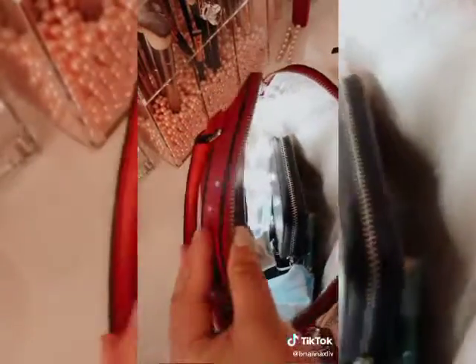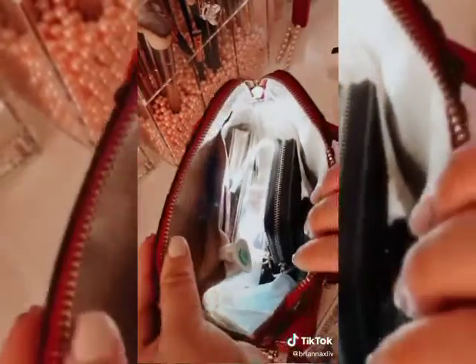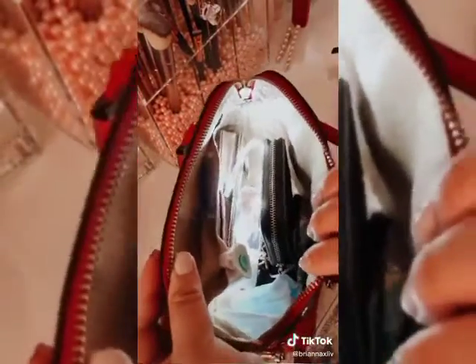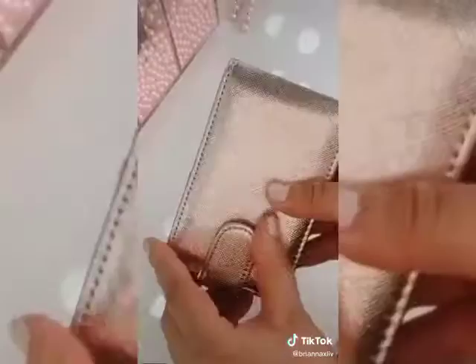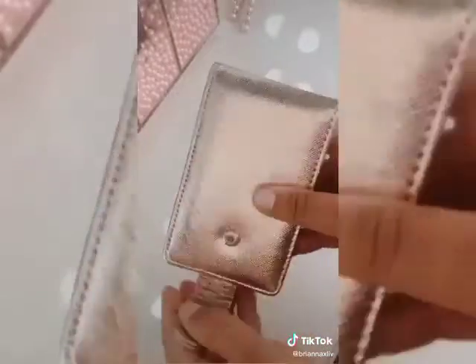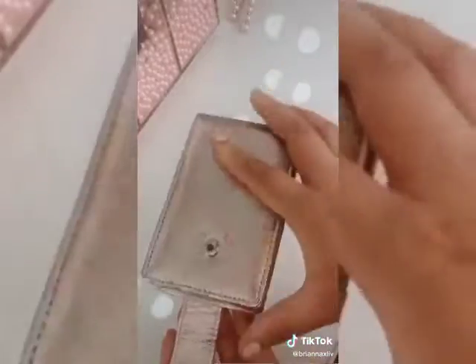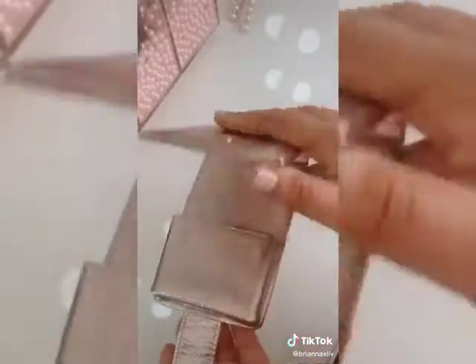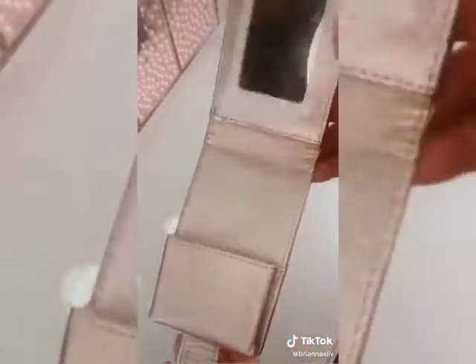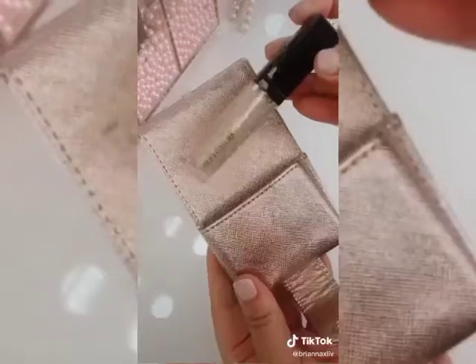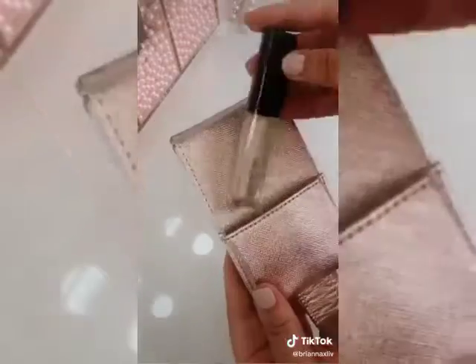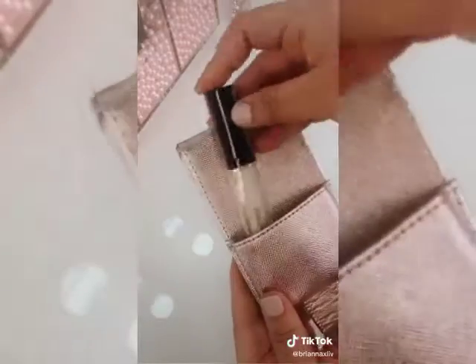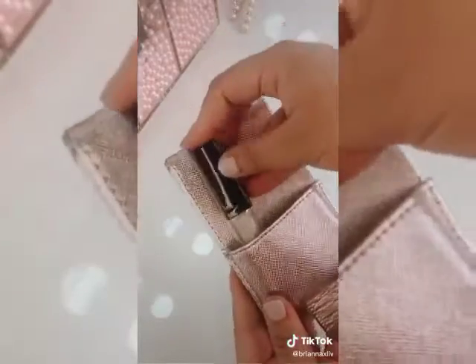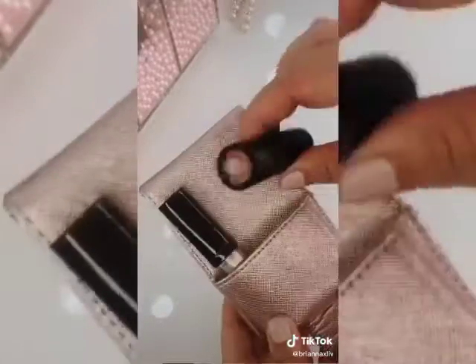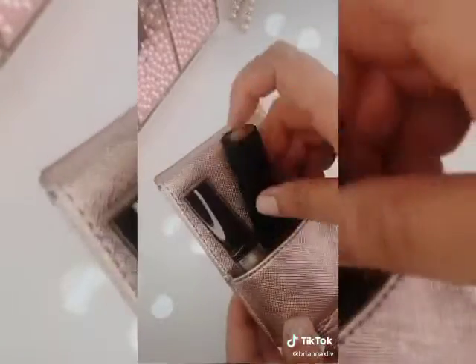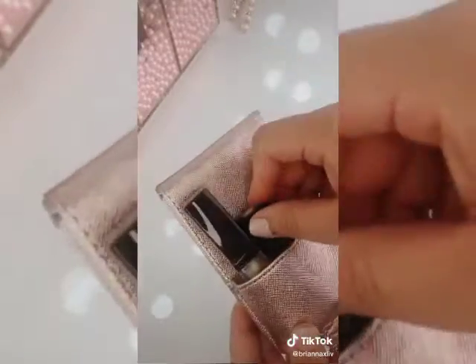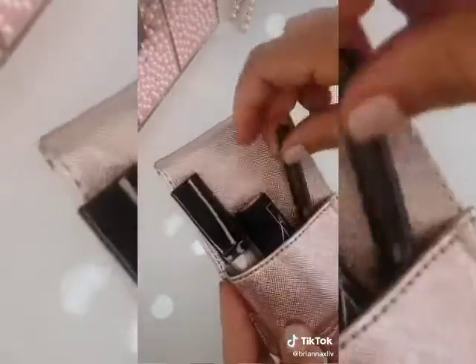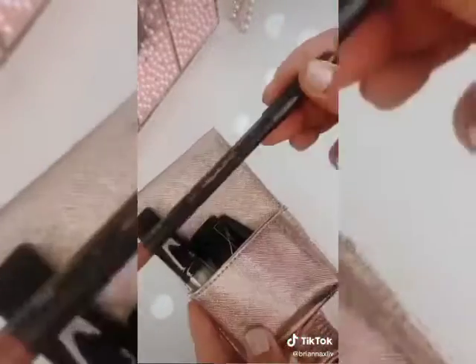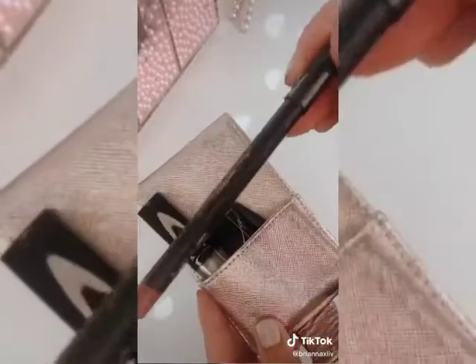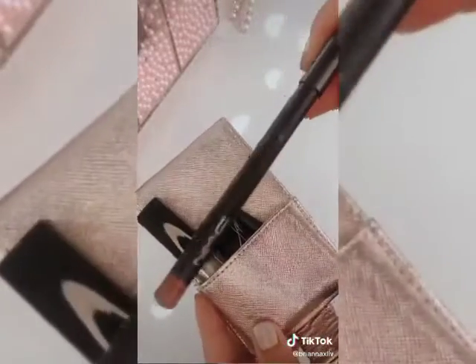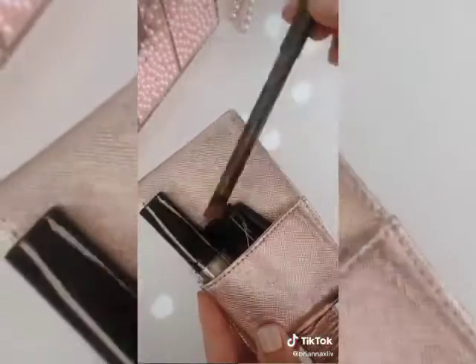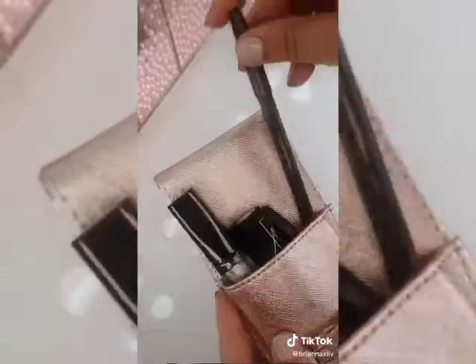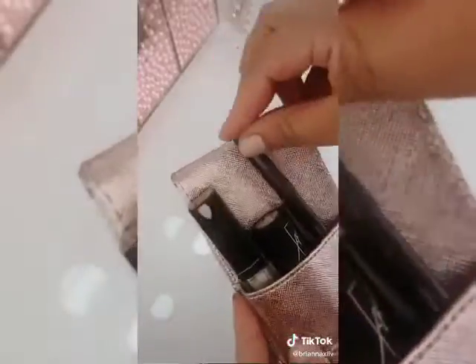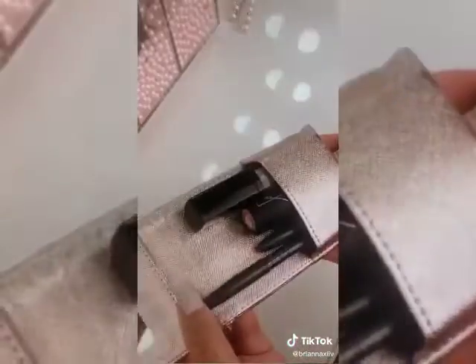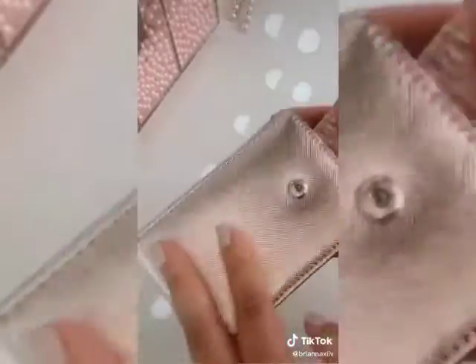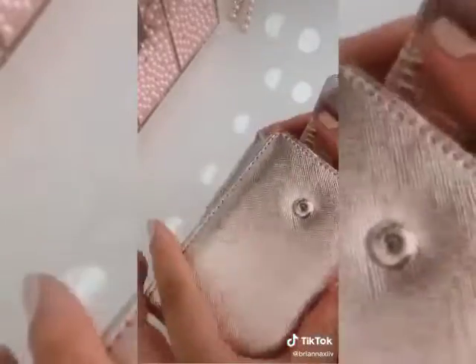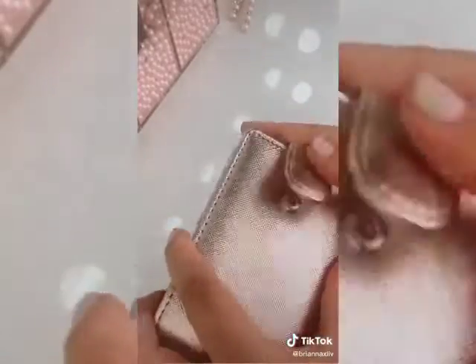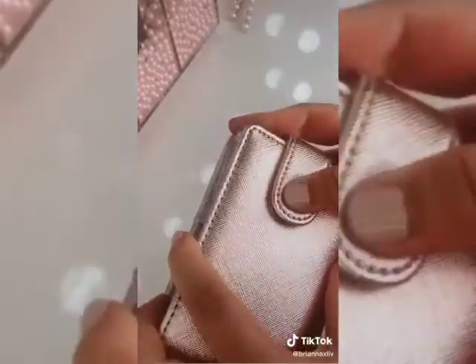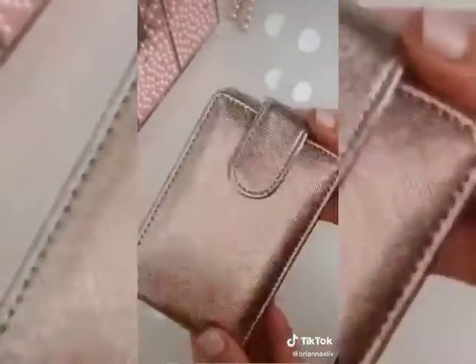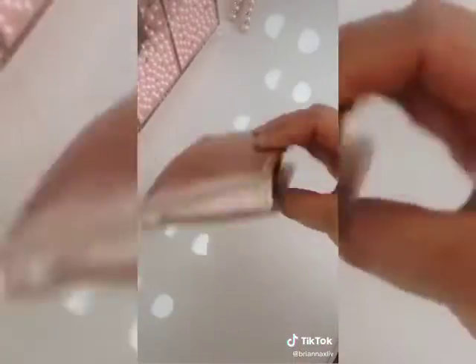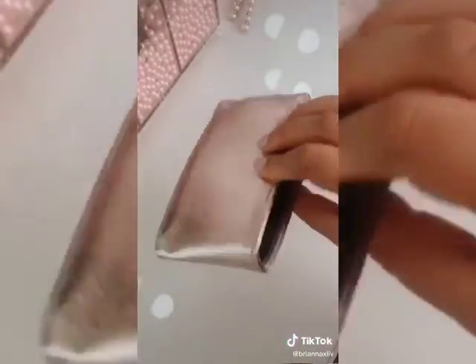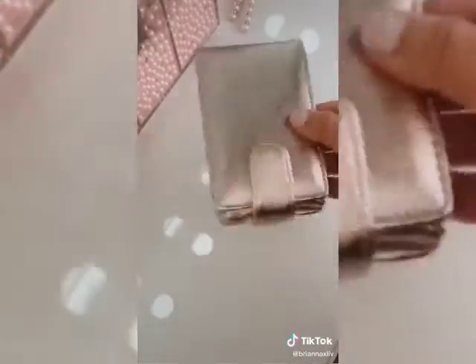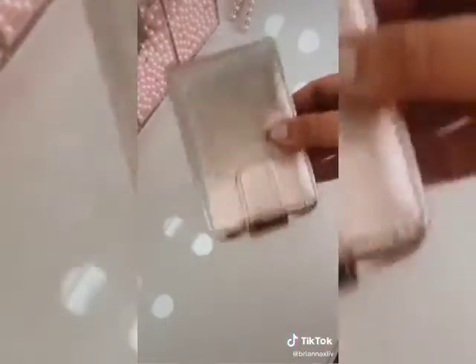No more mini panic attacks from trying to find your phone. This is definitely one of those 'never knew you needed it till you have it' sort of things. It keeps all of your lipsticks and glosses secured in one place, even fits lip liners, and it's definitely saved the inside of my purse from being marked up.